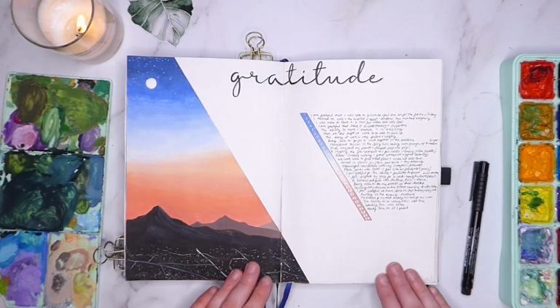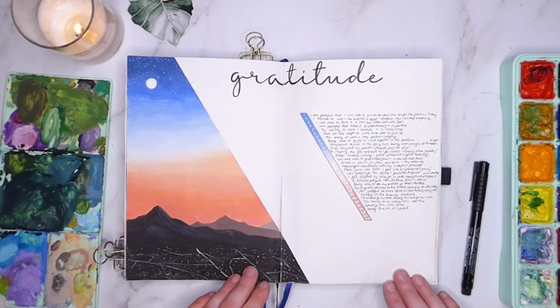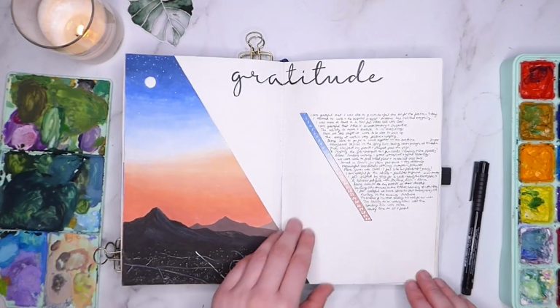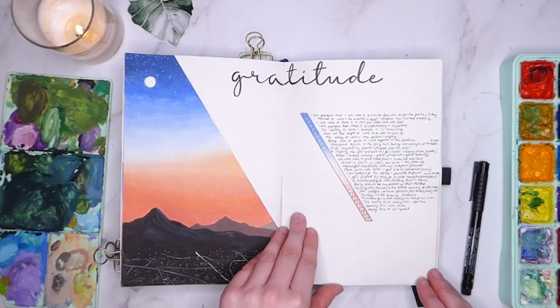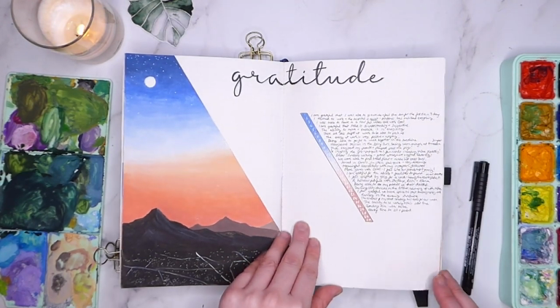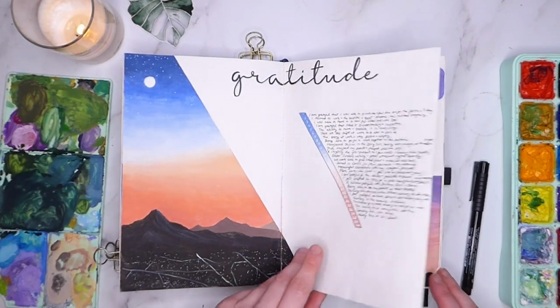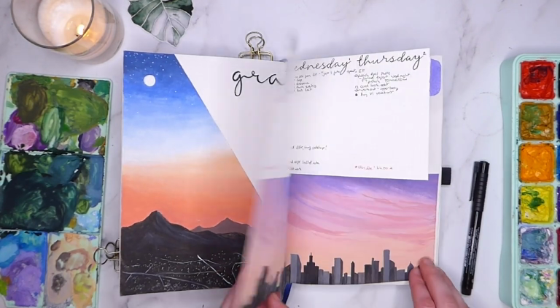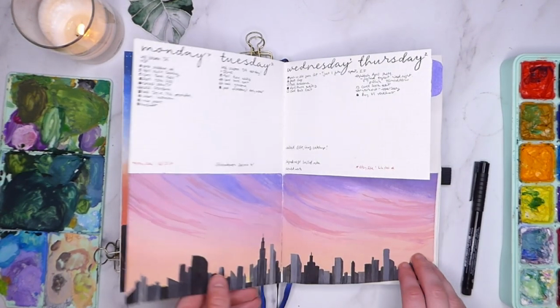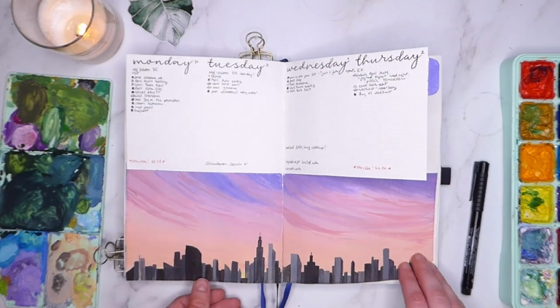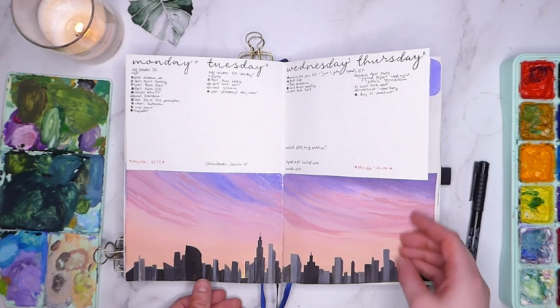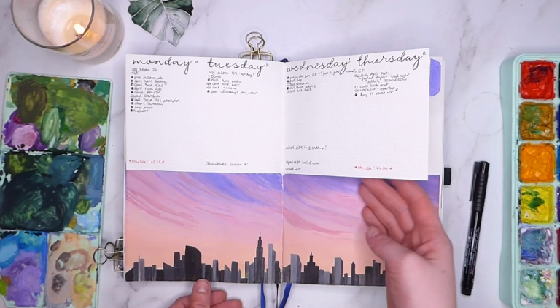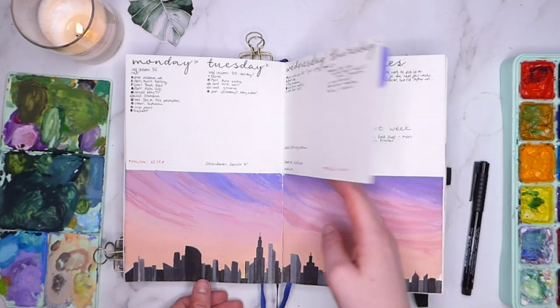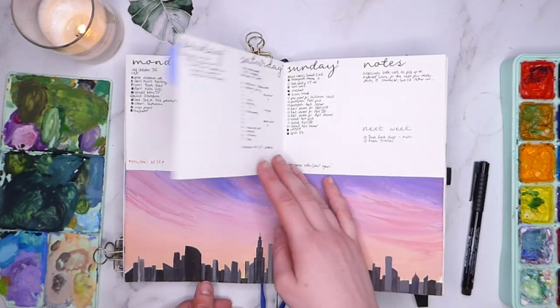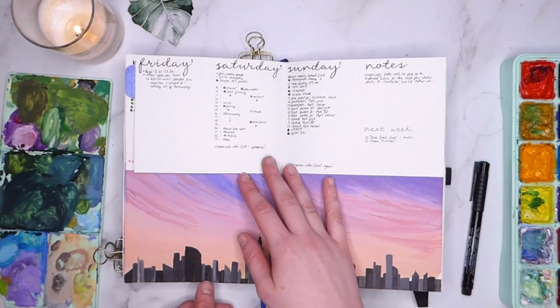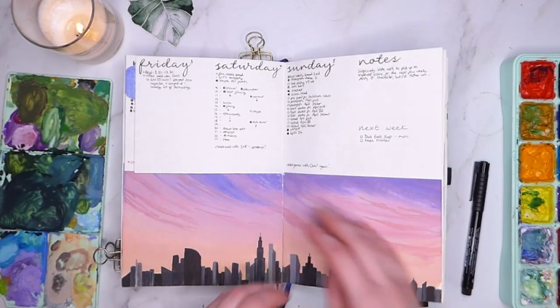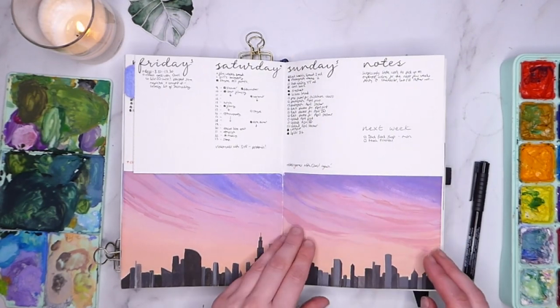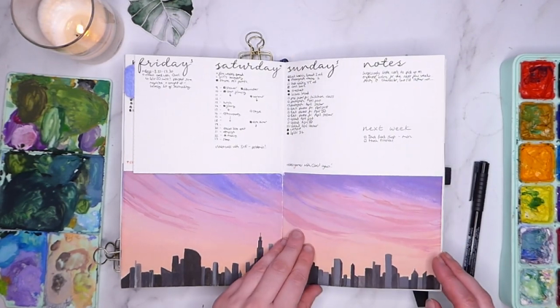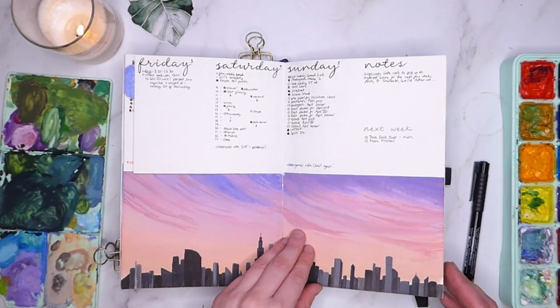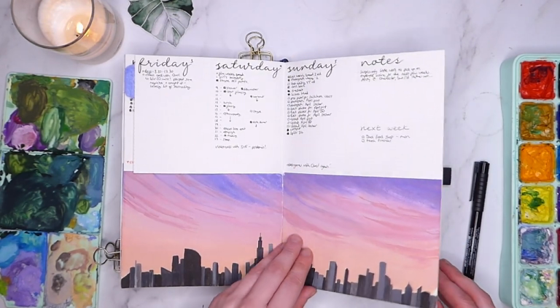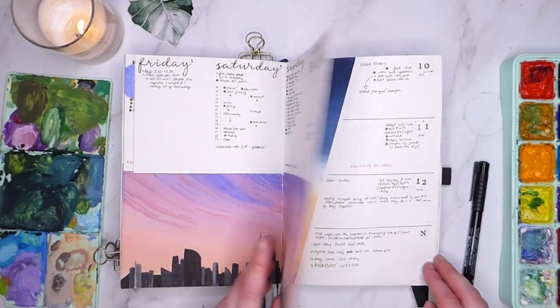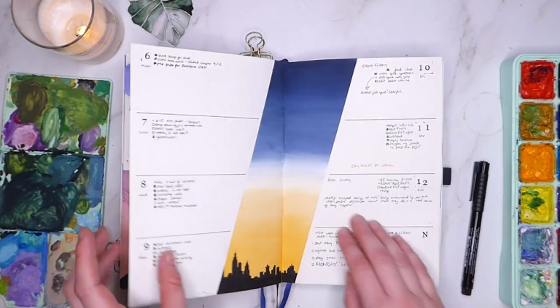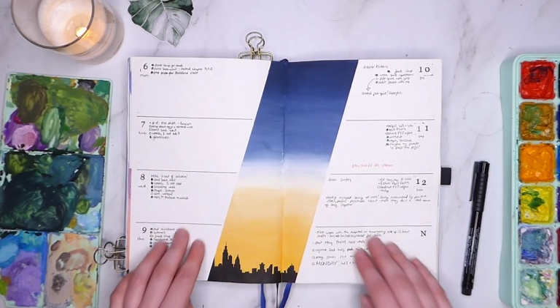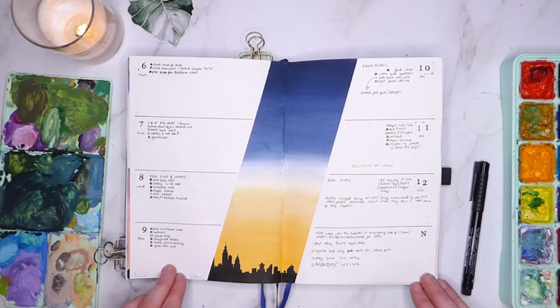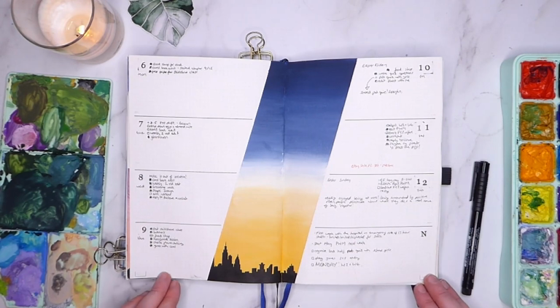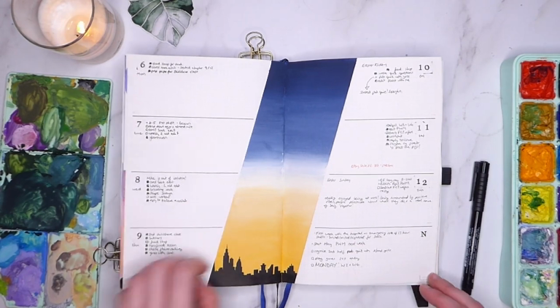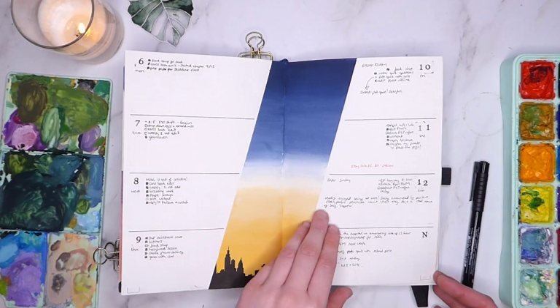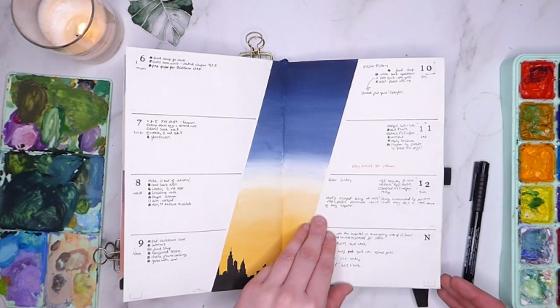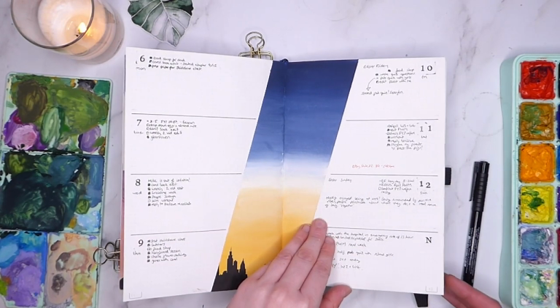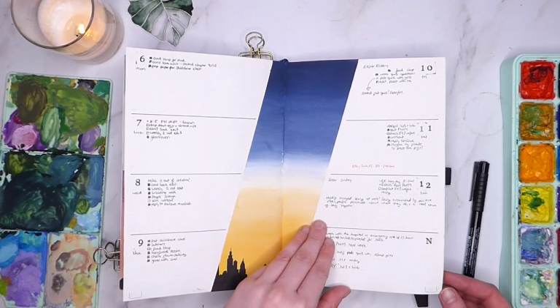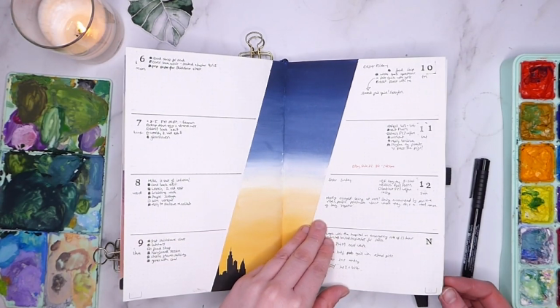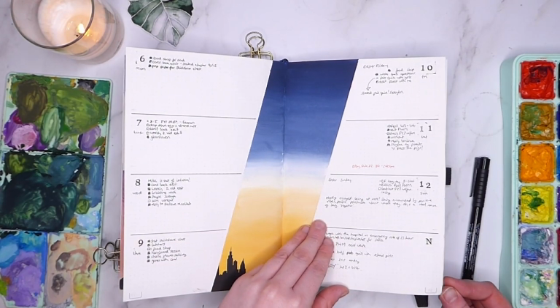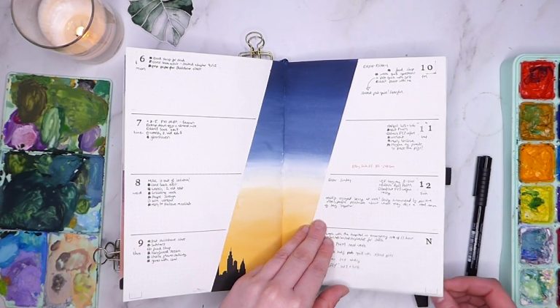I know some people aren't finding their bullet journal as useful at the moment, but I'm glad that it has kept me on track with my tasks and habits, and also allowed a creative outlet when I've needed to de-stress.